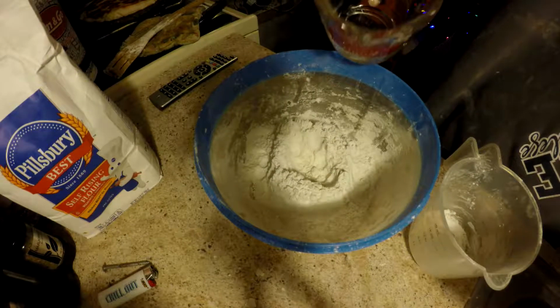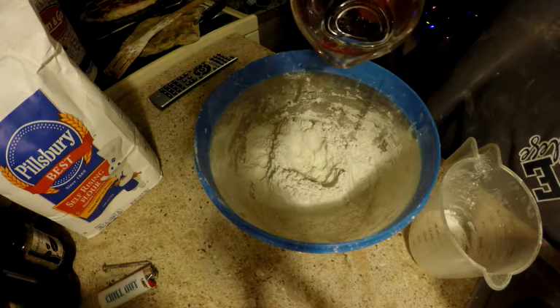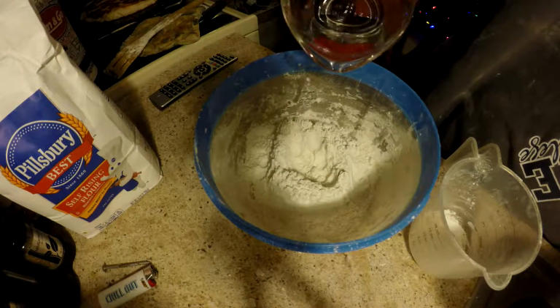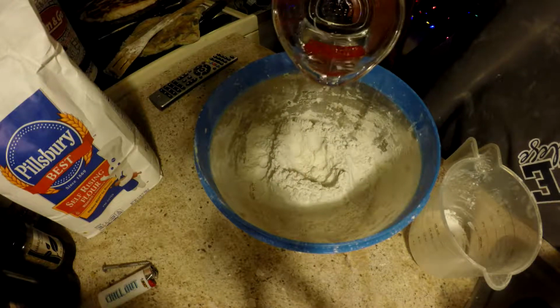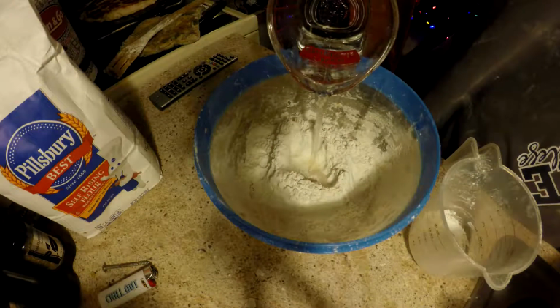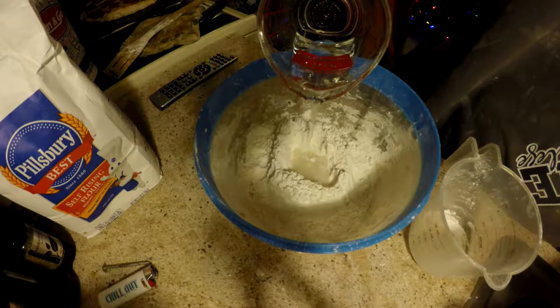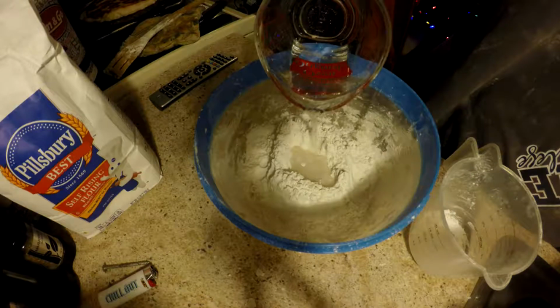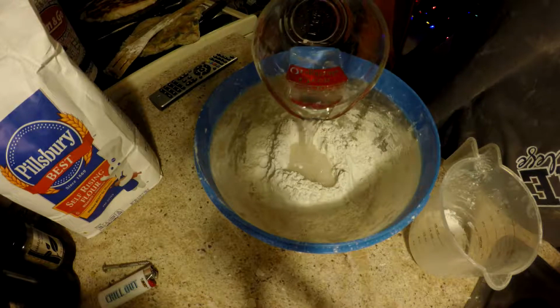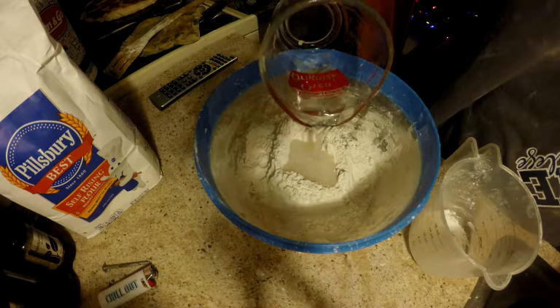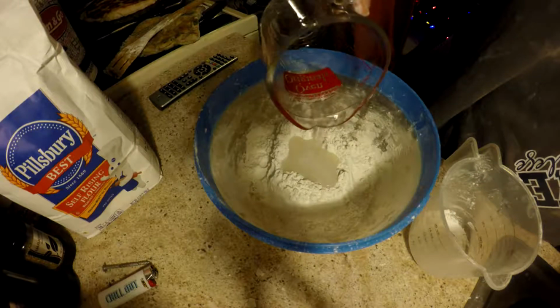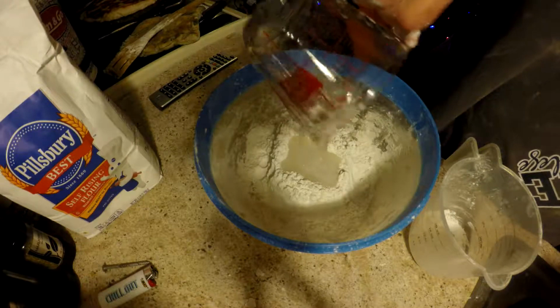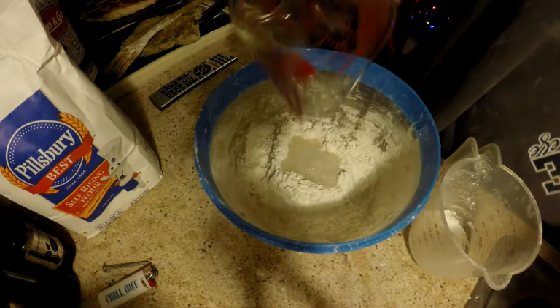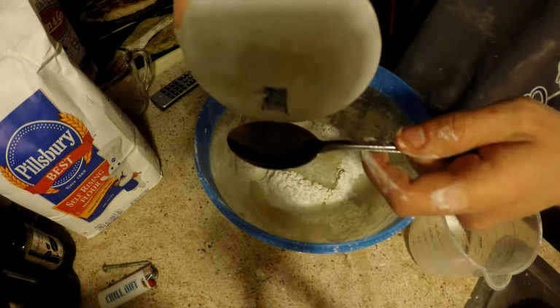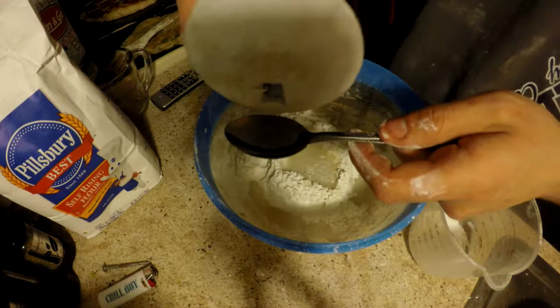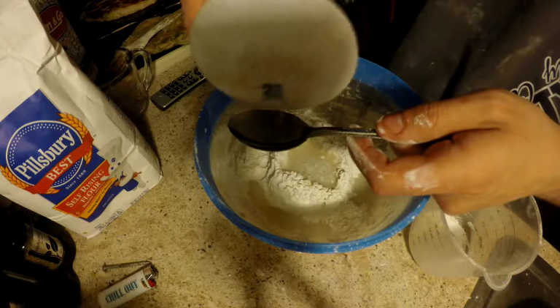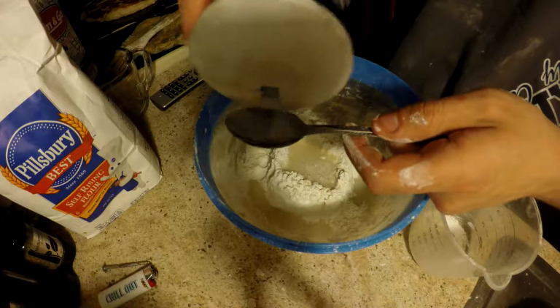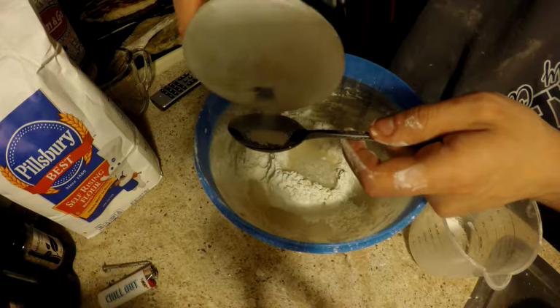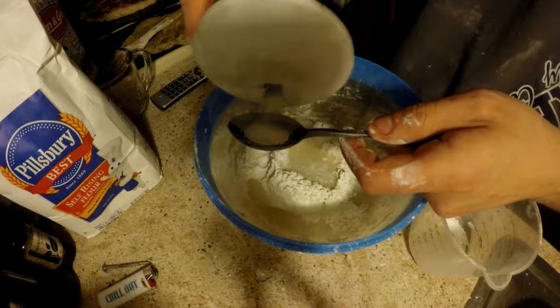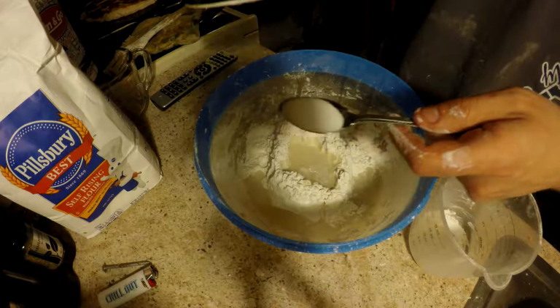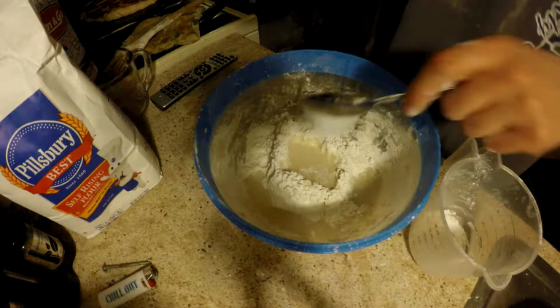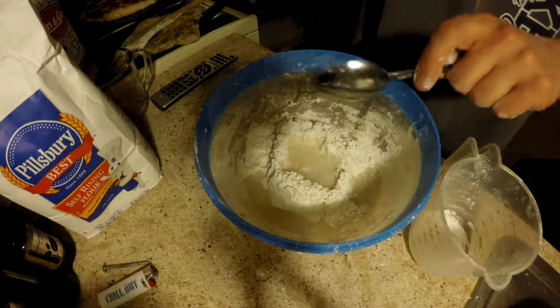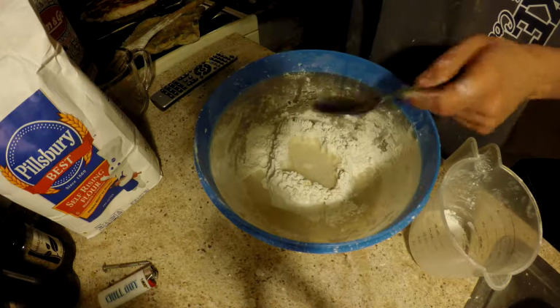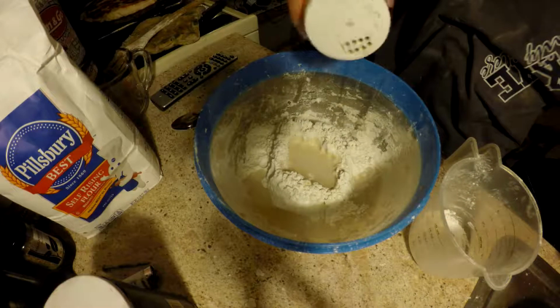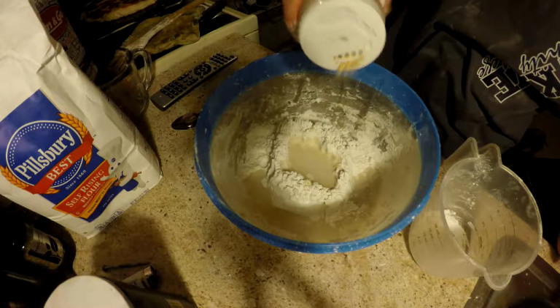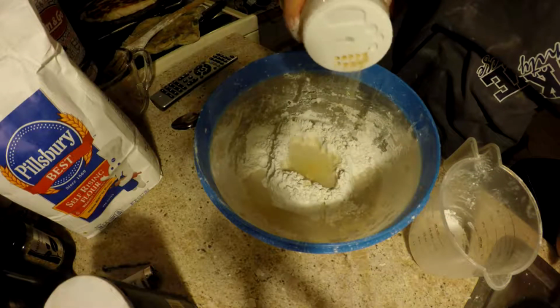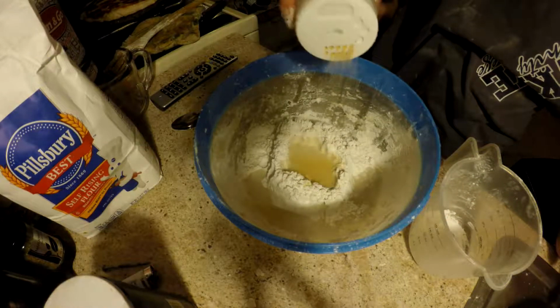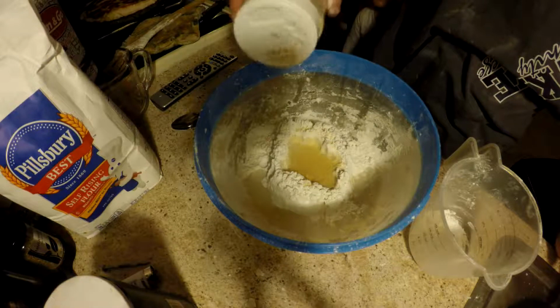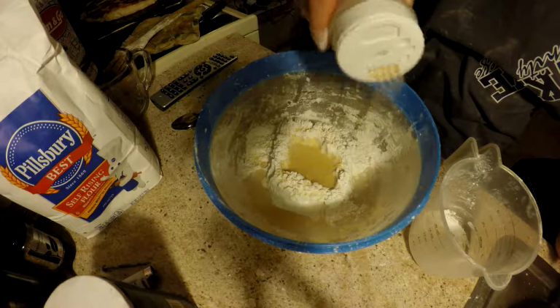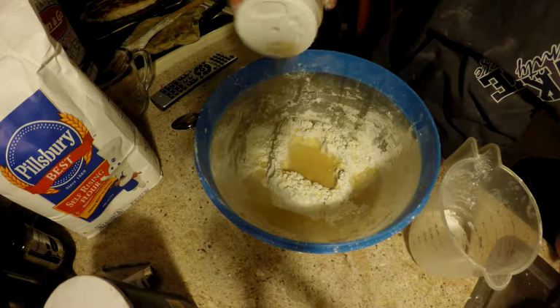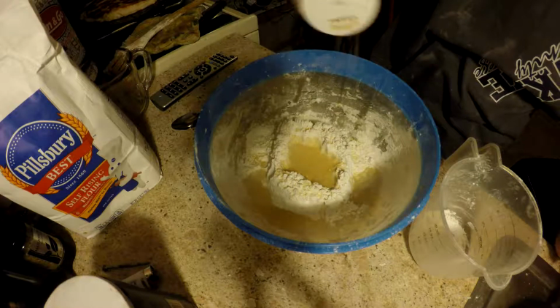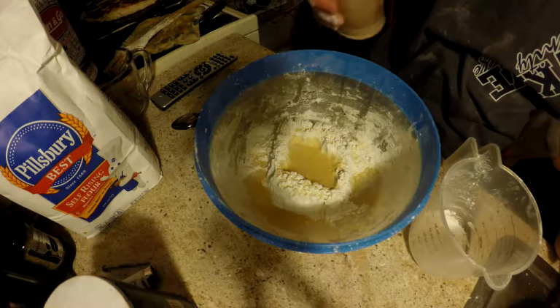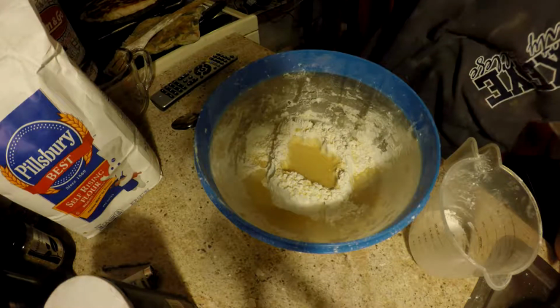And you have your one-third cup of water. Pour that right in the center. One teaspoon of salt. Just — I like to add this myself — a little bit of garlic powder, just to give it some nice flavor.